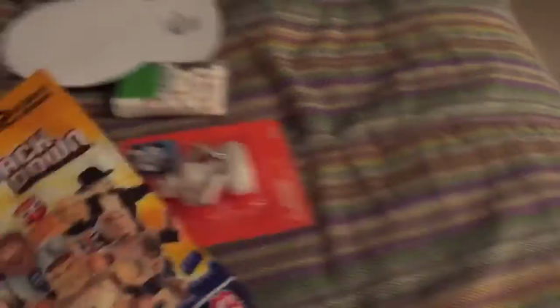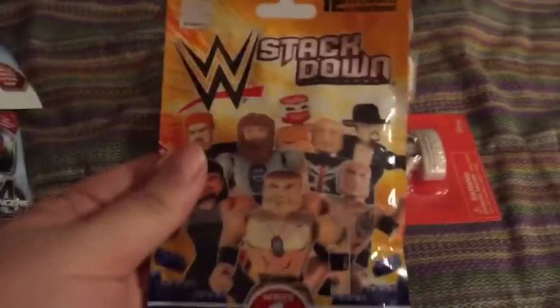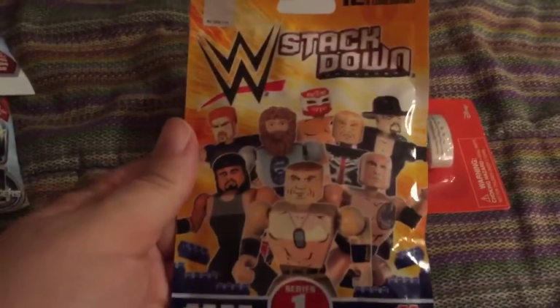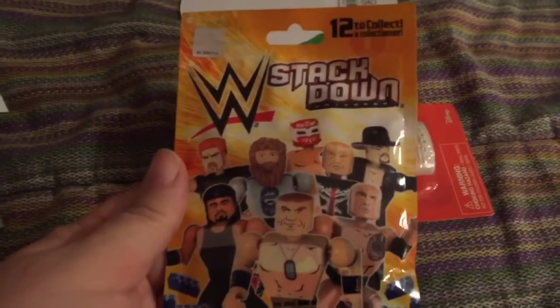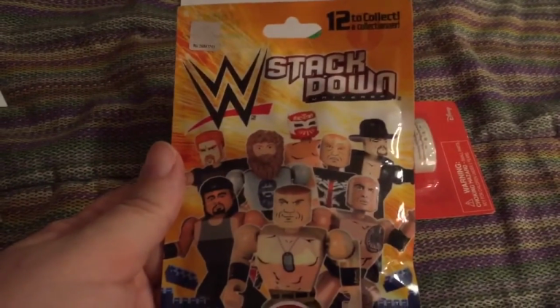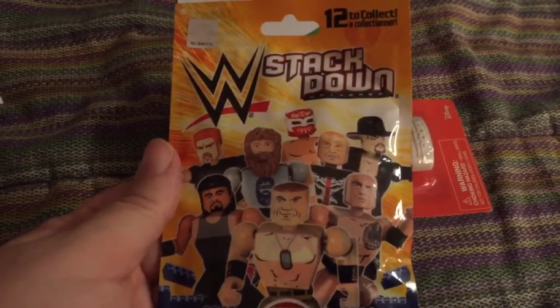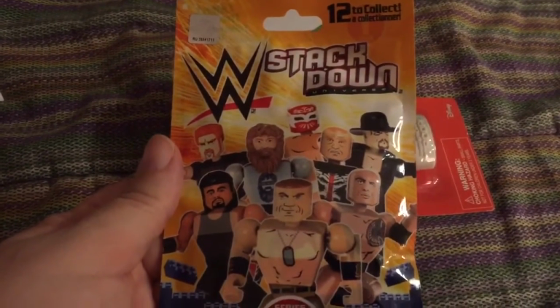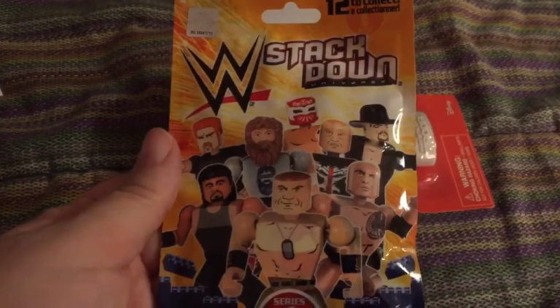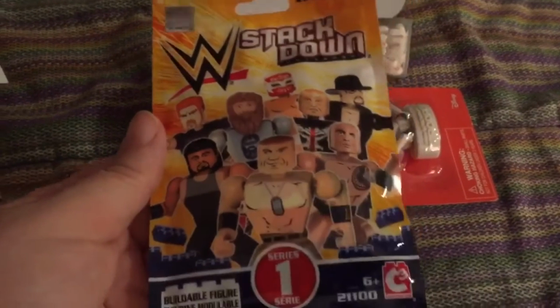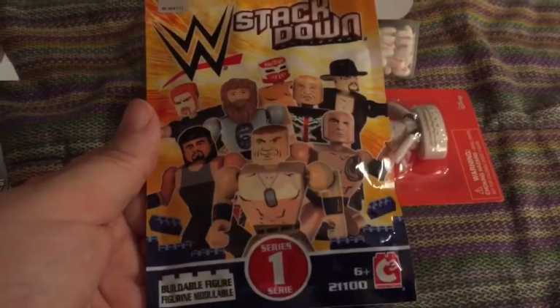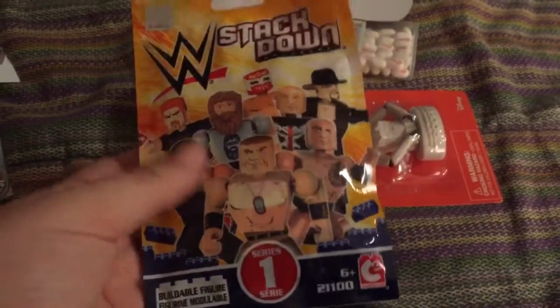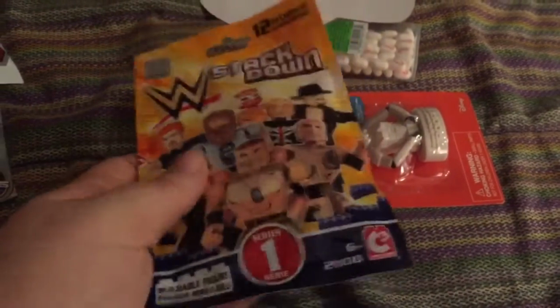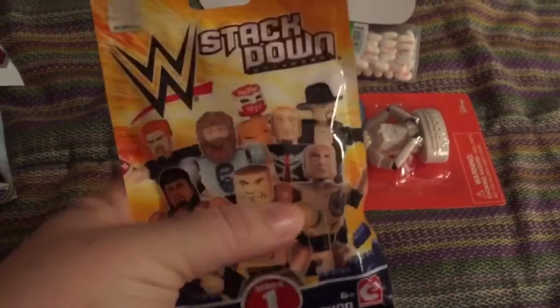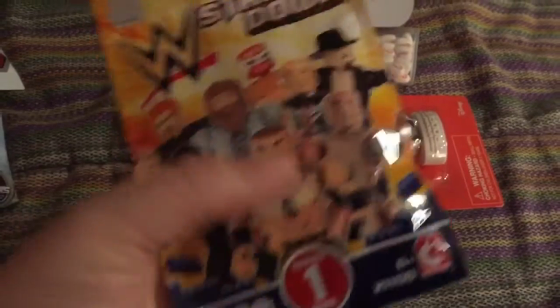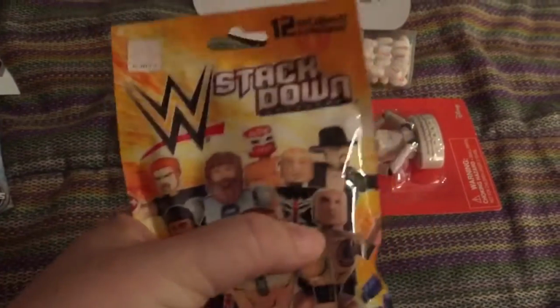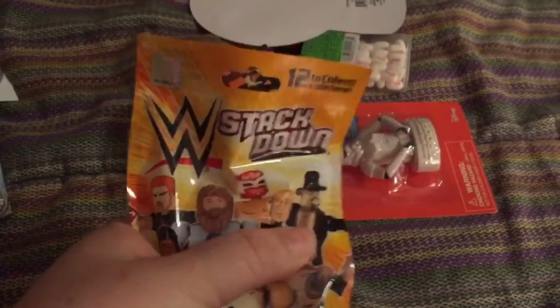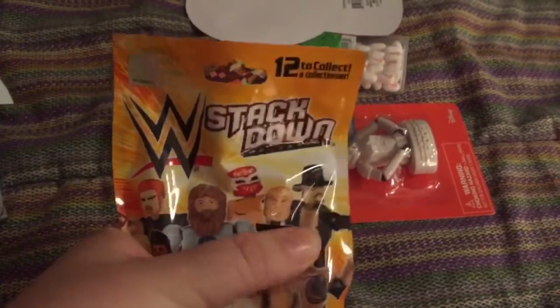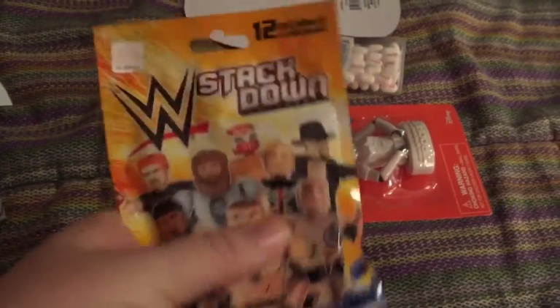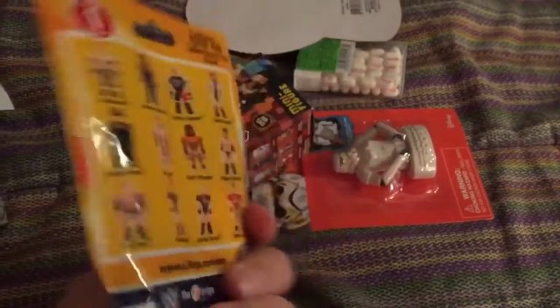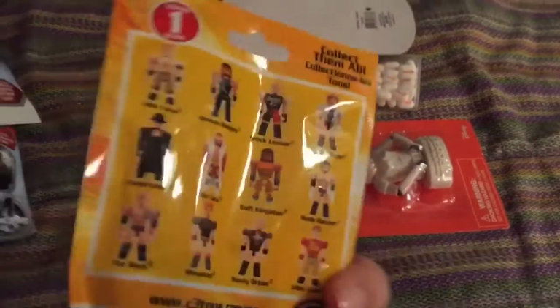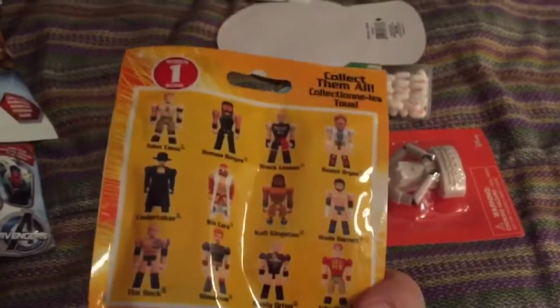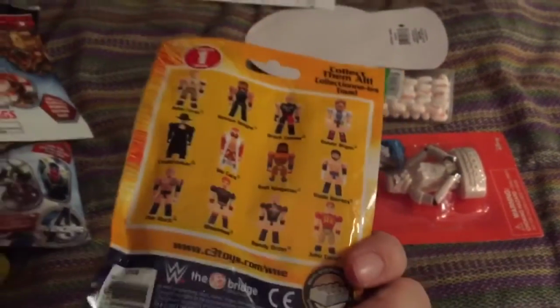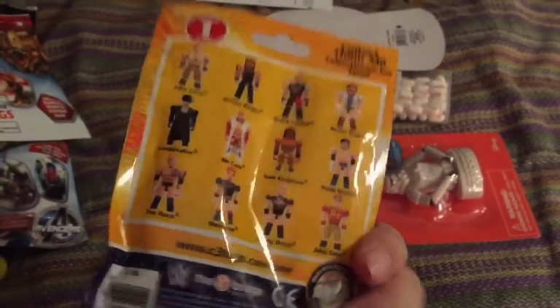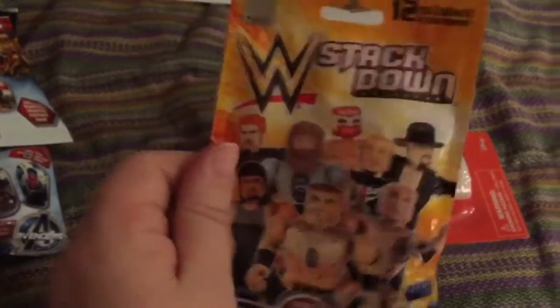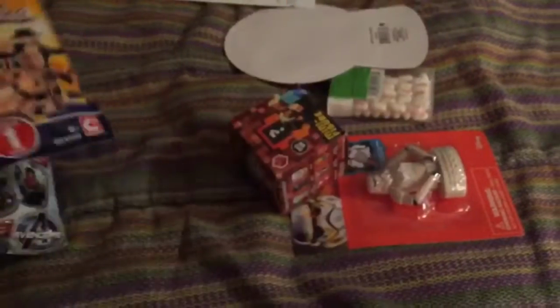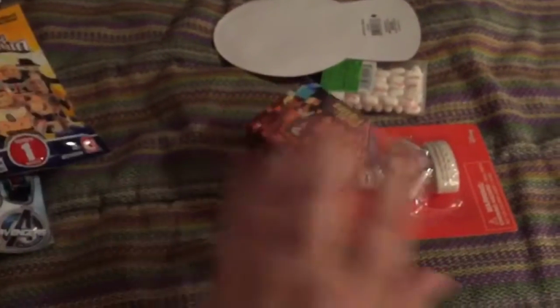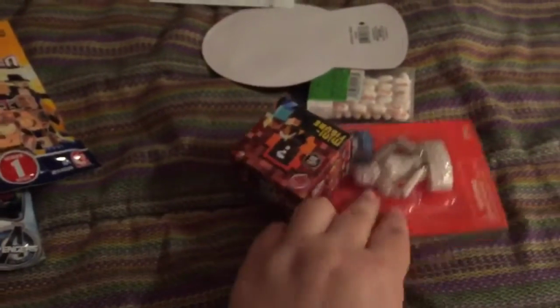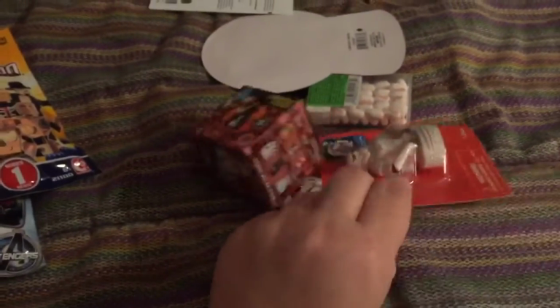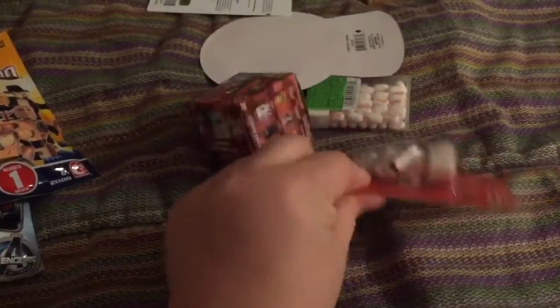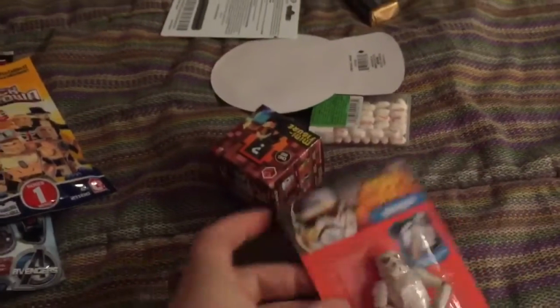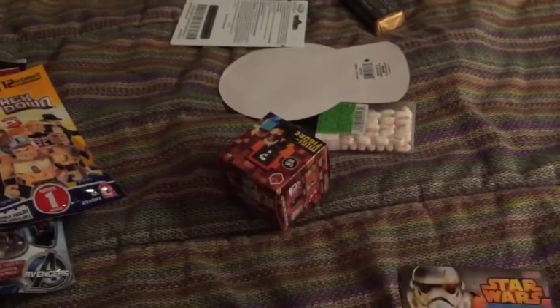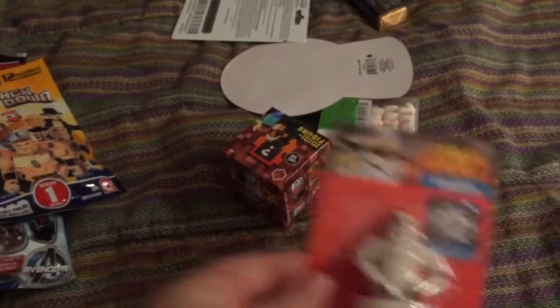I found this at Toys R Us — these are WWE stacked figures. I think they're like Lego minifigures but the WWE version. He really likes wrestling and he loves Legos, so that should be cool. I also found this eraser at the Target dollar spot.